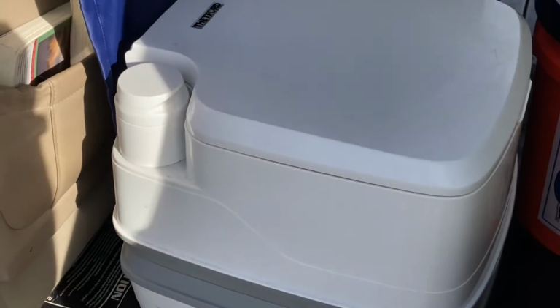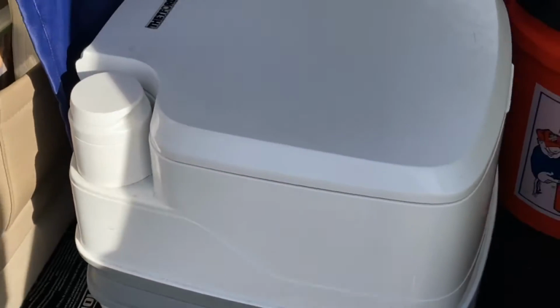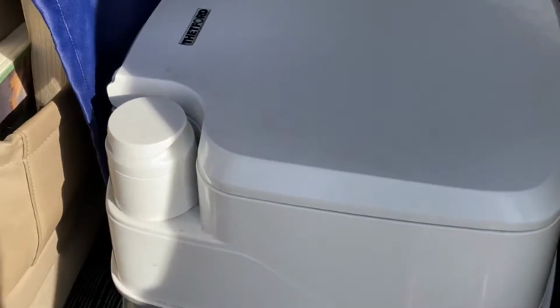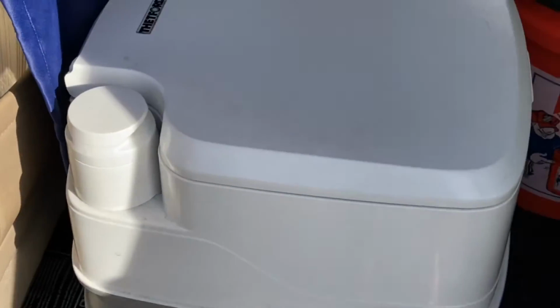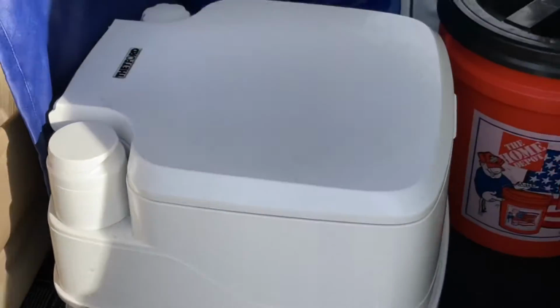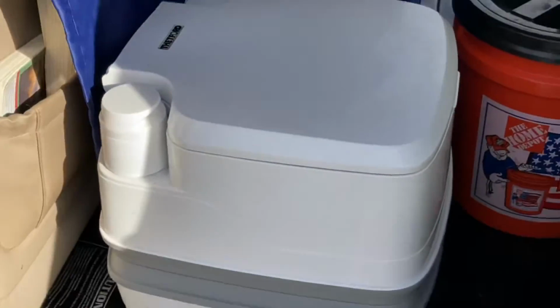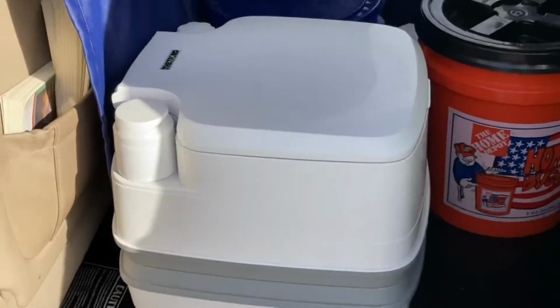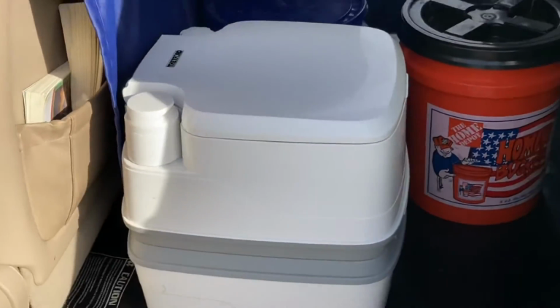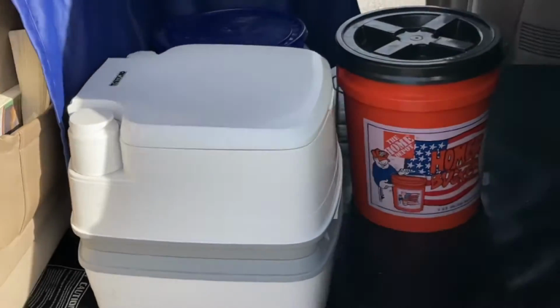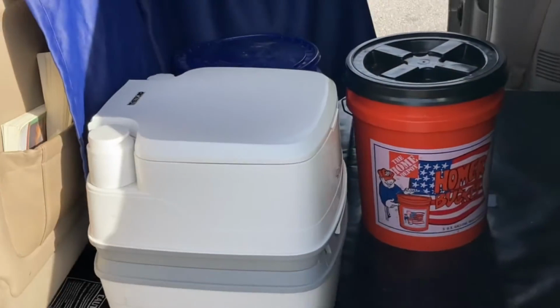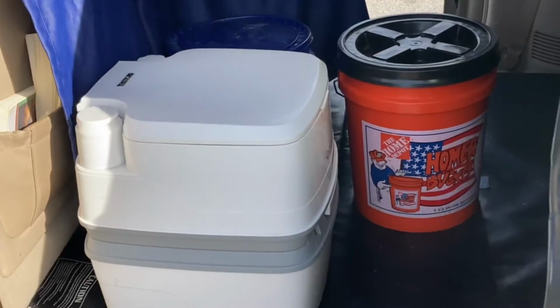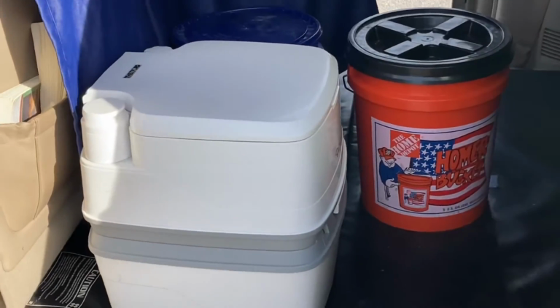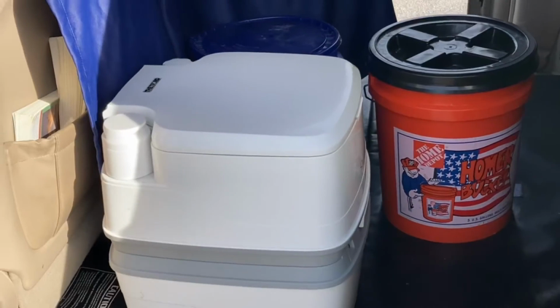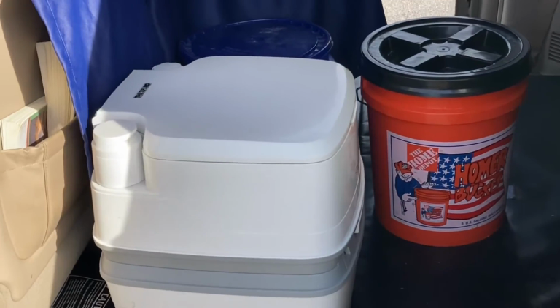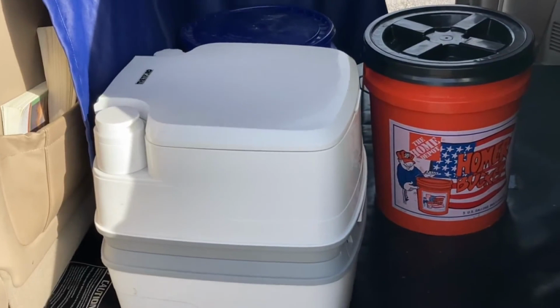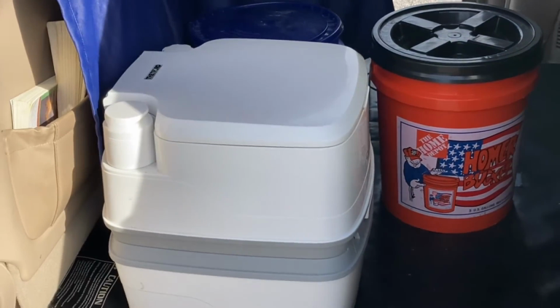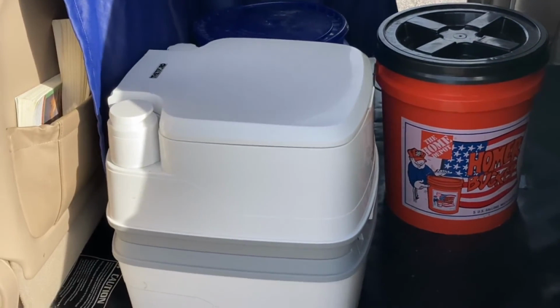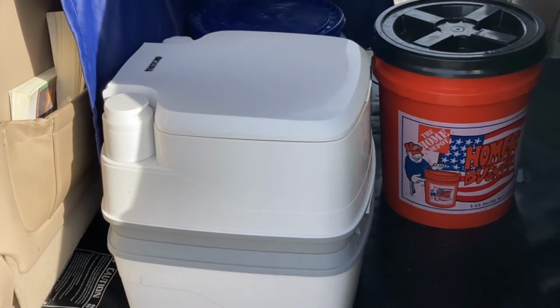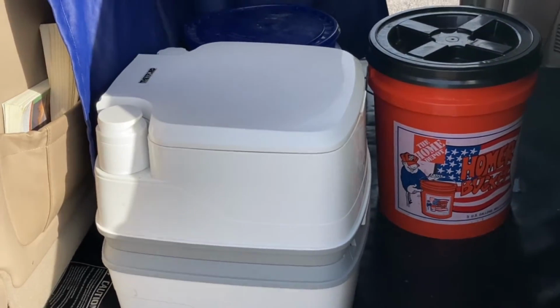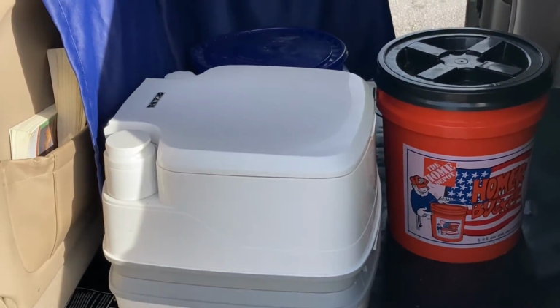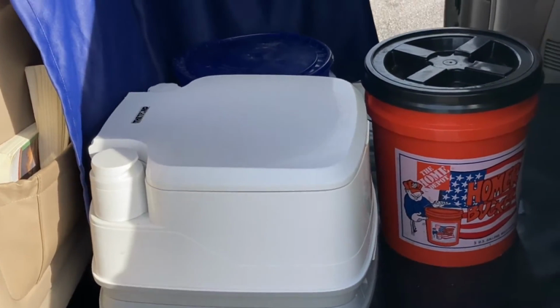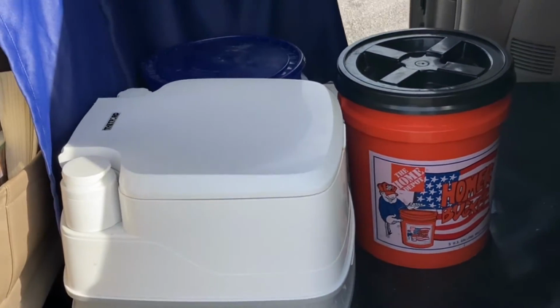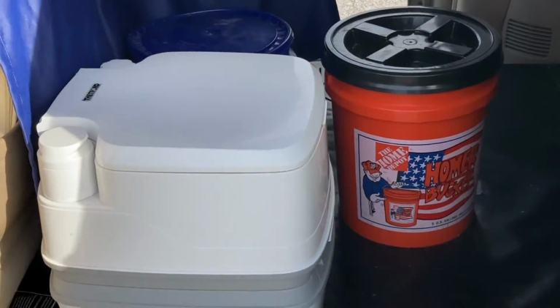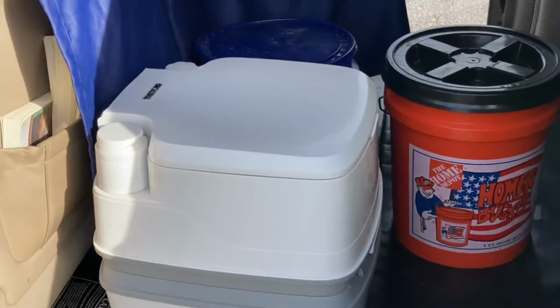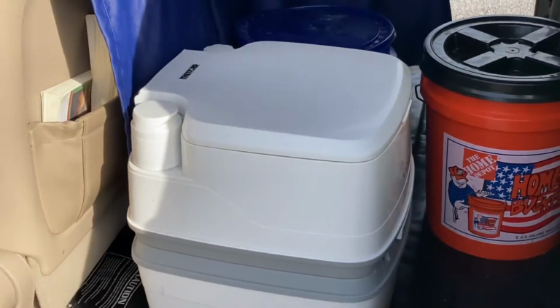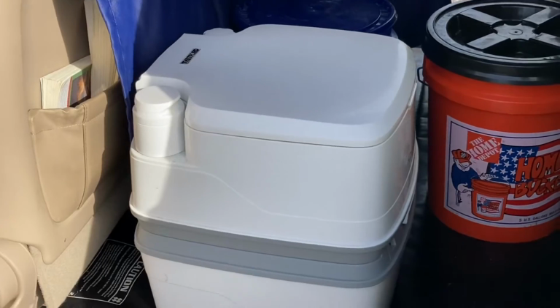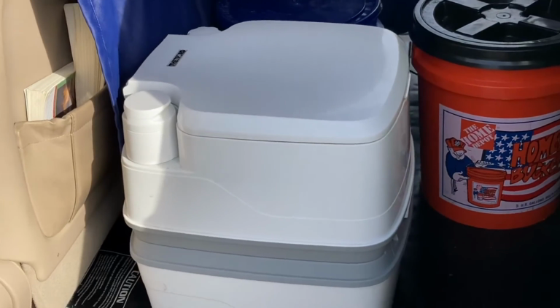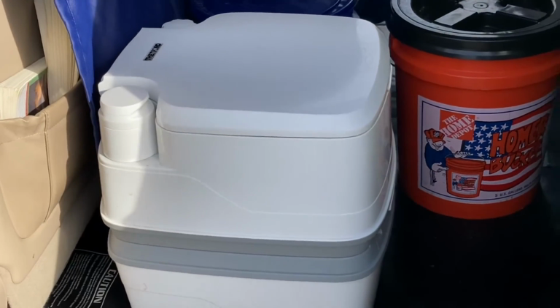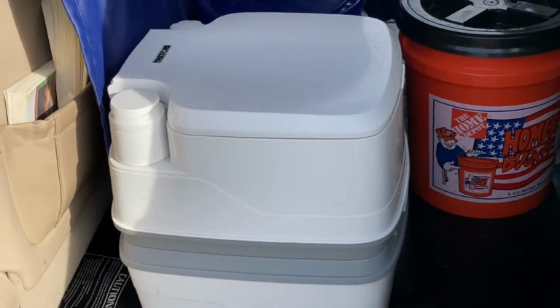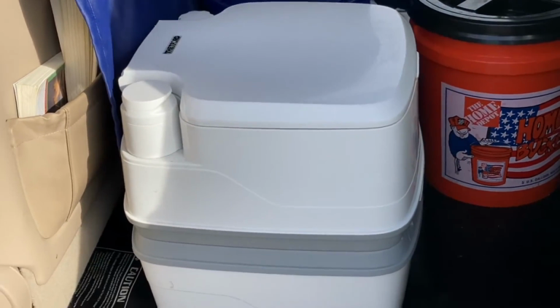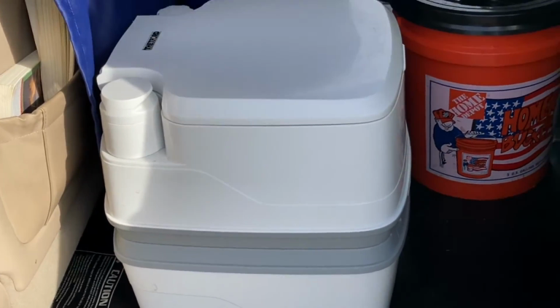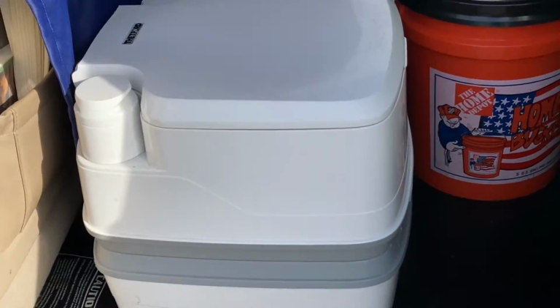It's made a huge difference in our ability to stay healthy. If you can't pee when you need to pee, you might get a UTI — urinary tract infection. Well, you can pee when you need to pee with this potty.